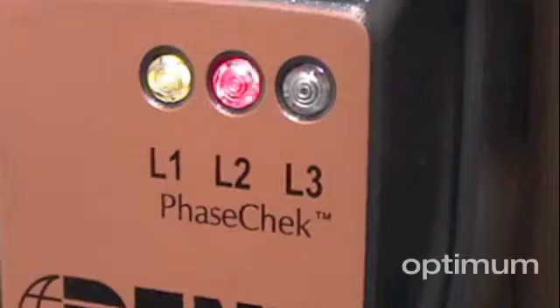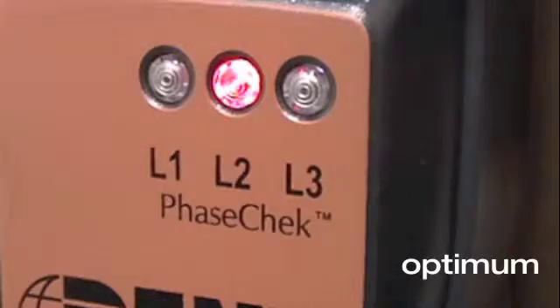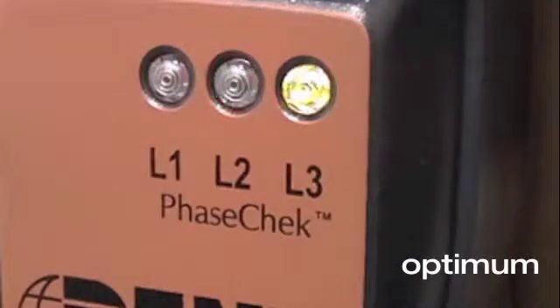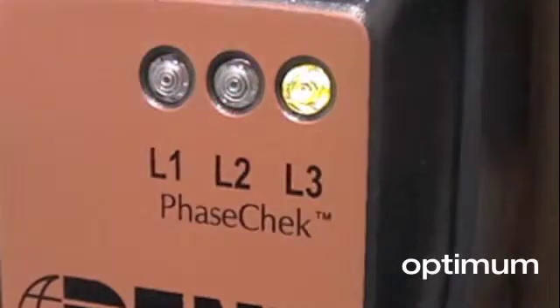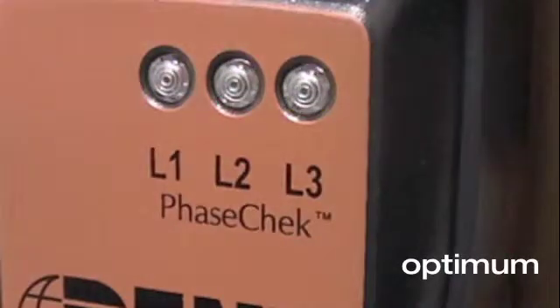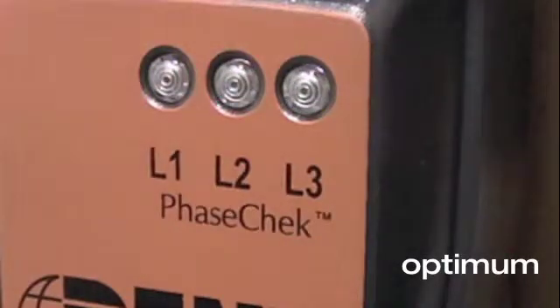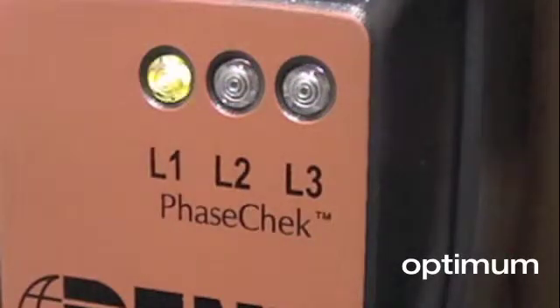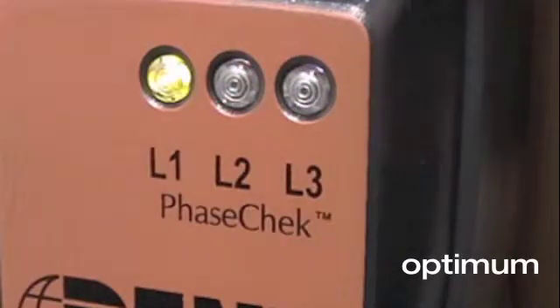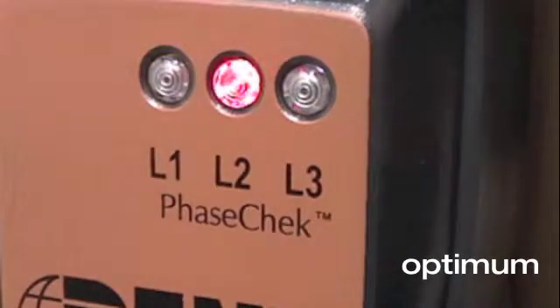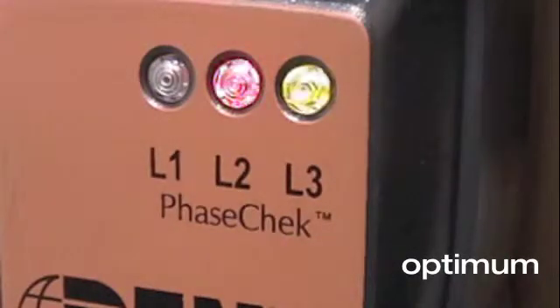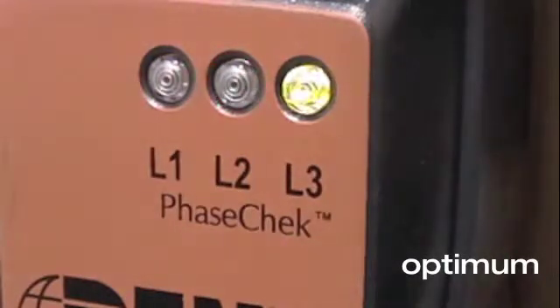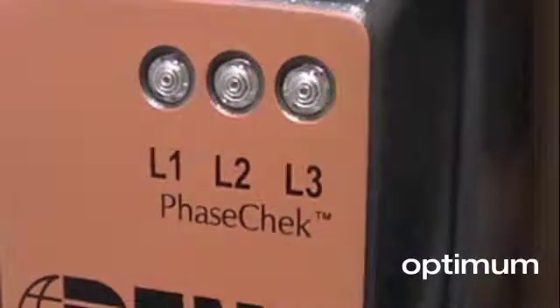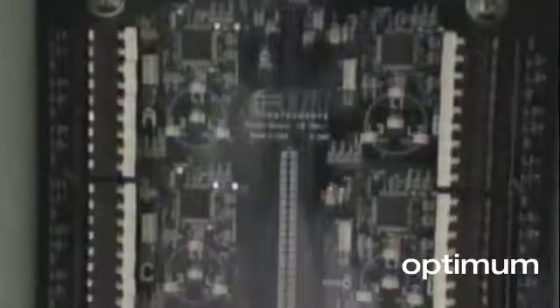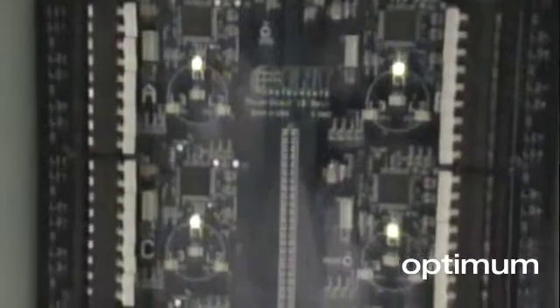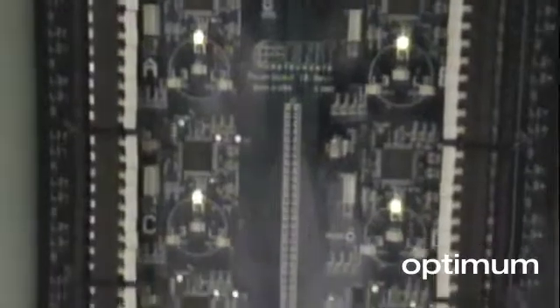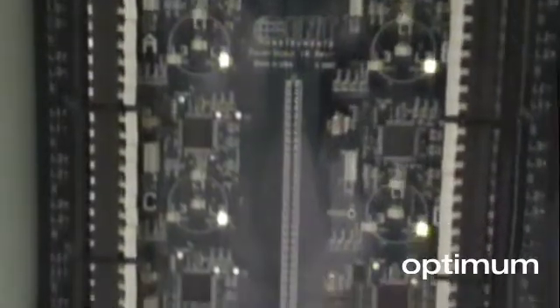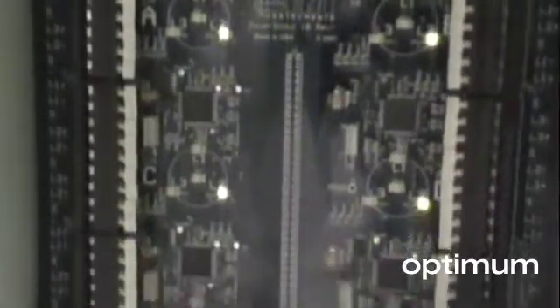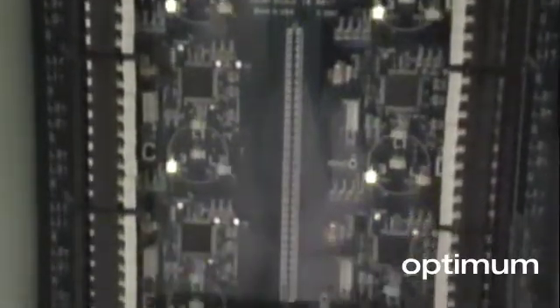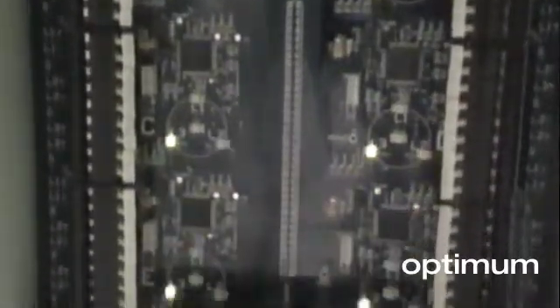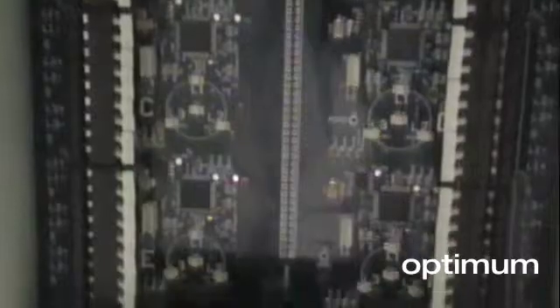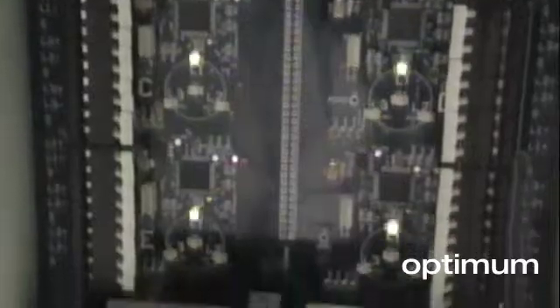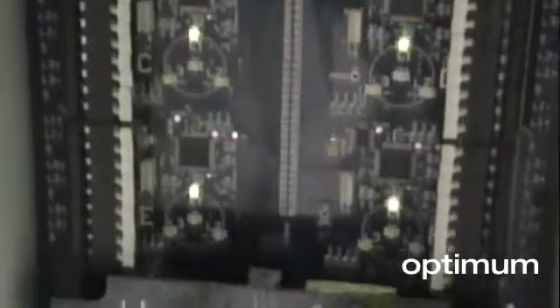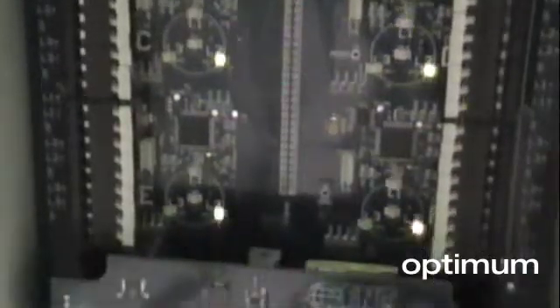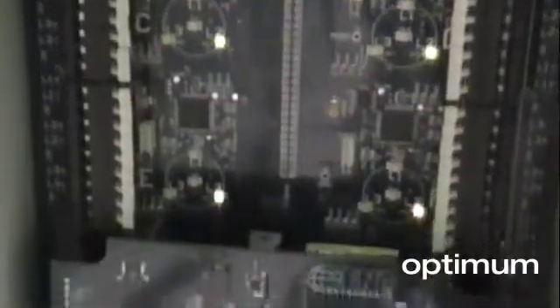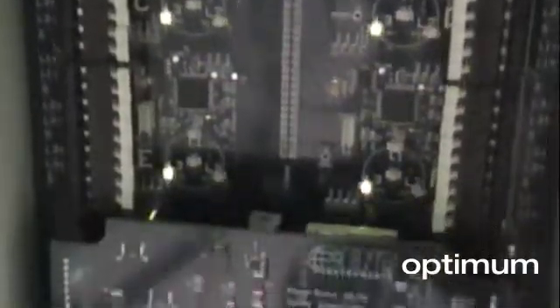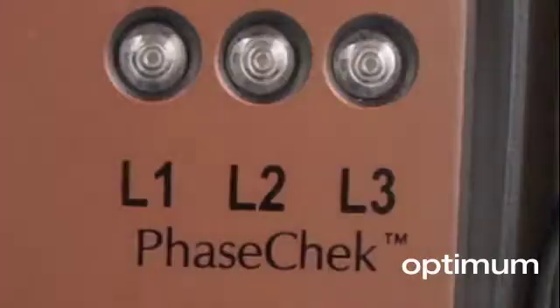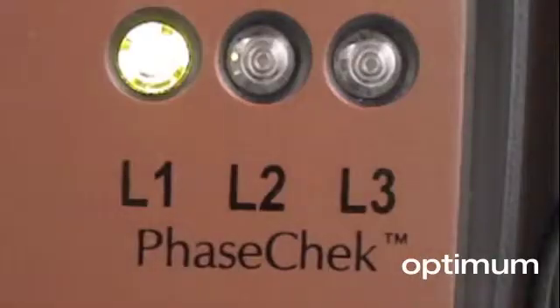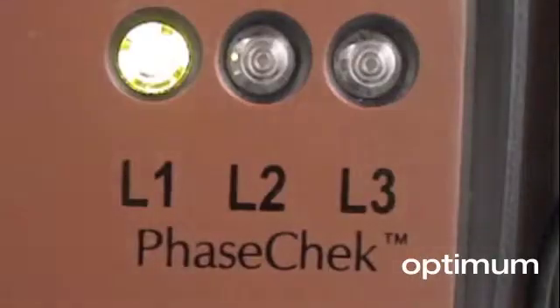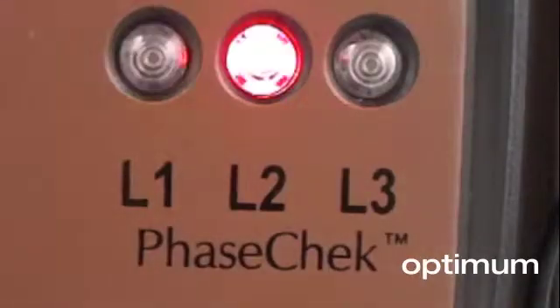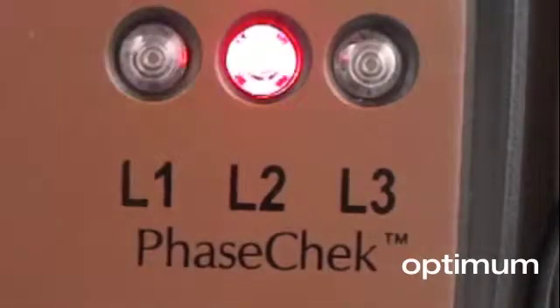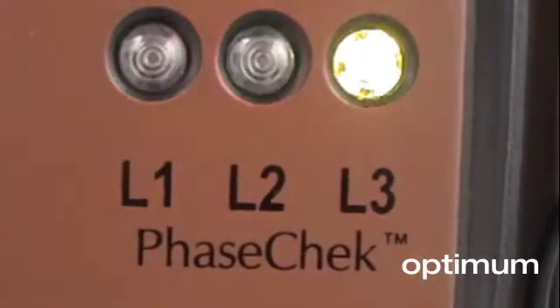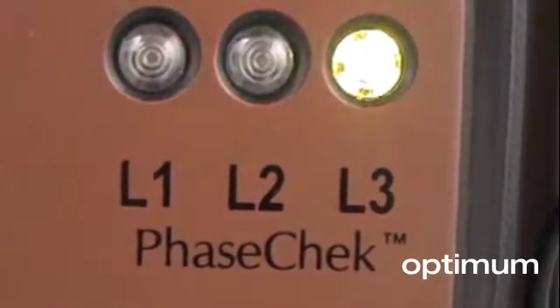PhaseCheck is a patented feature found only on PowerScouts that uses 3 bi-colour LEDs for each meter element to indicate that the CTs are correctly oriented and installed.